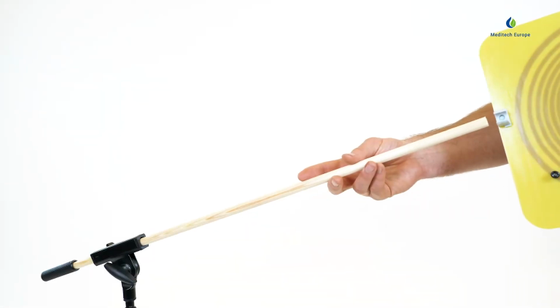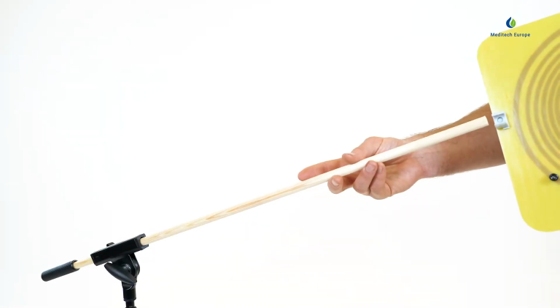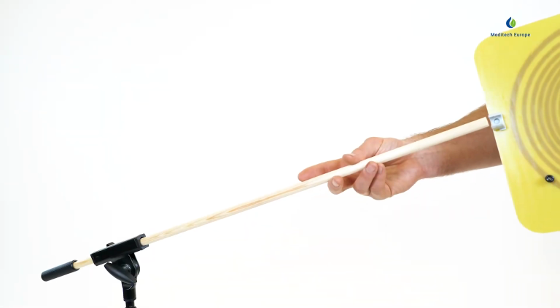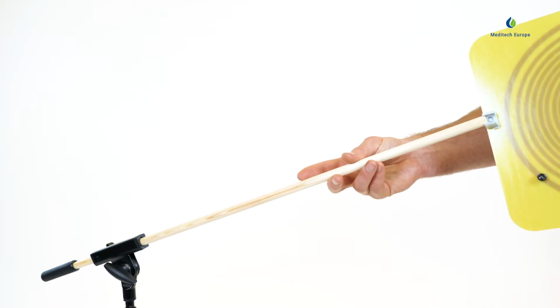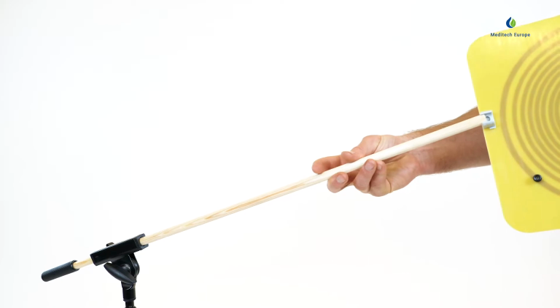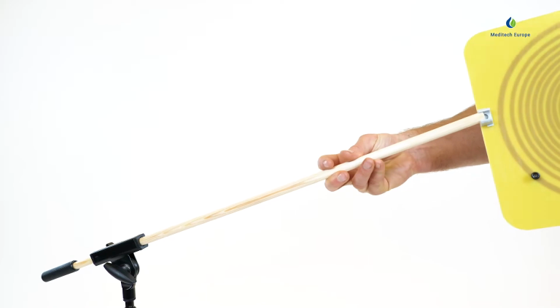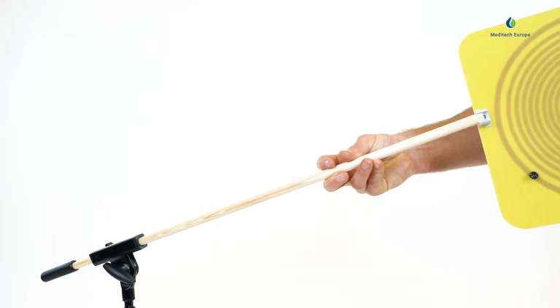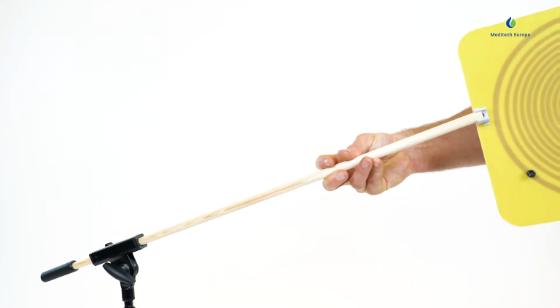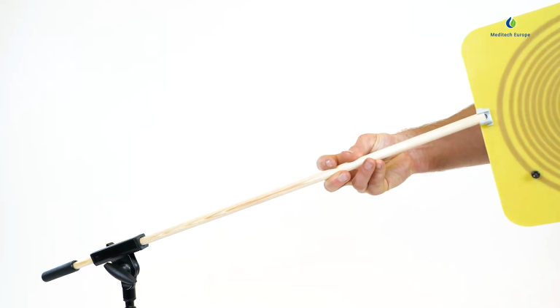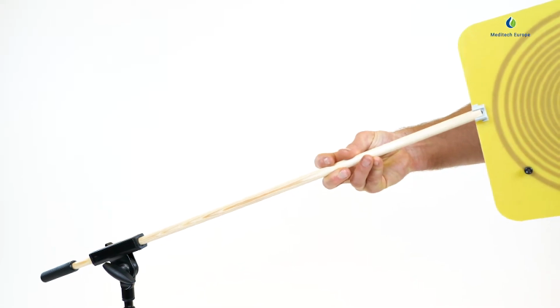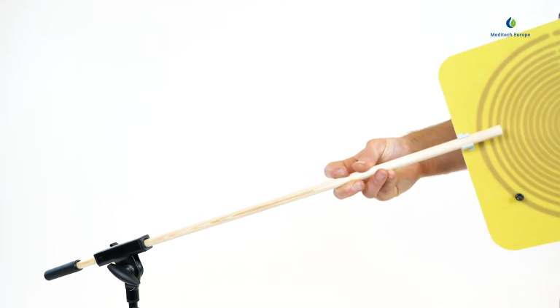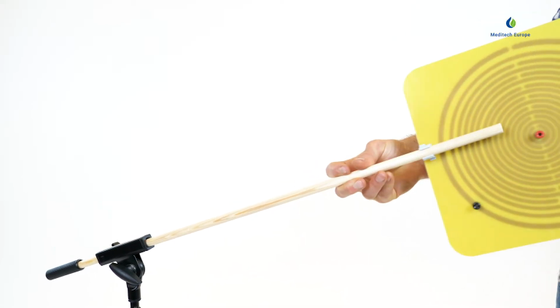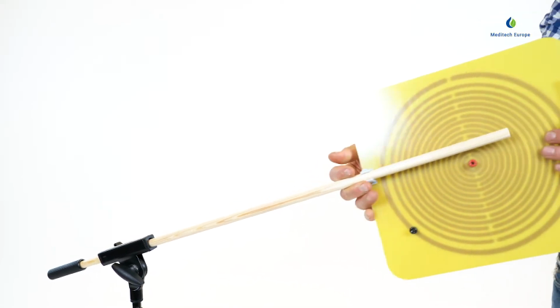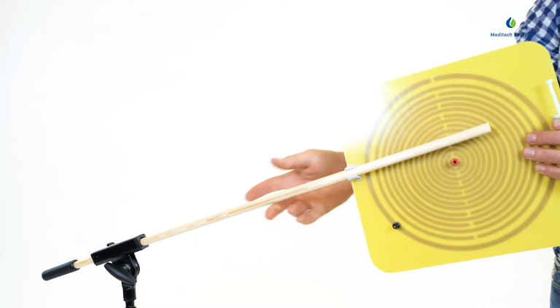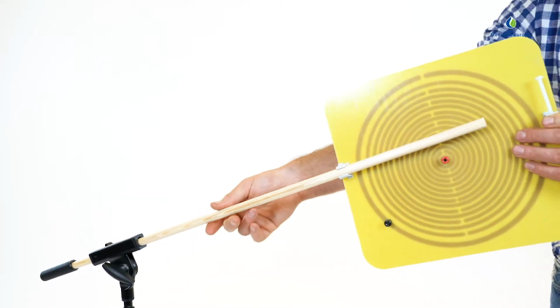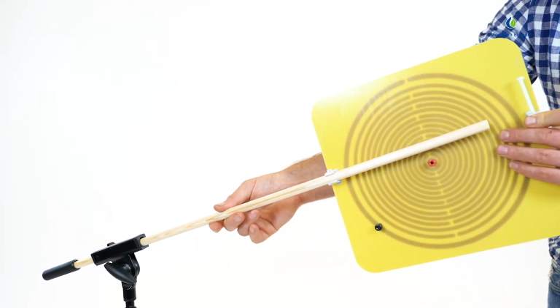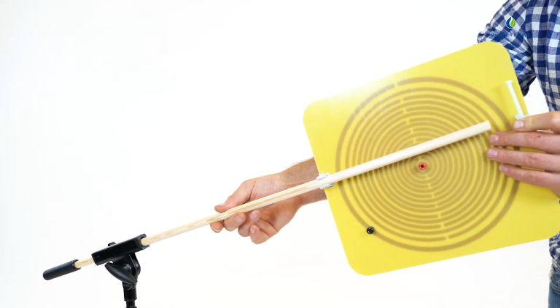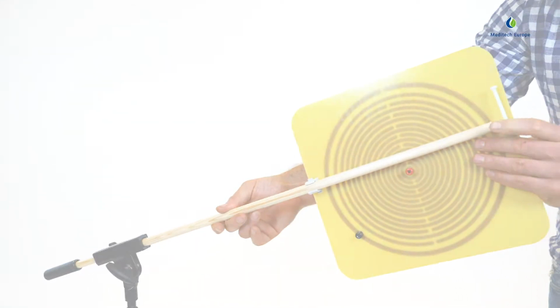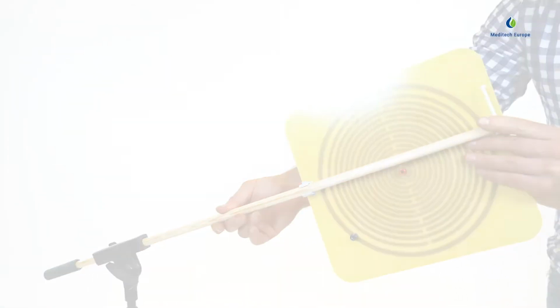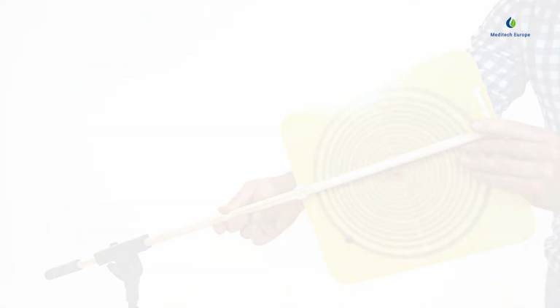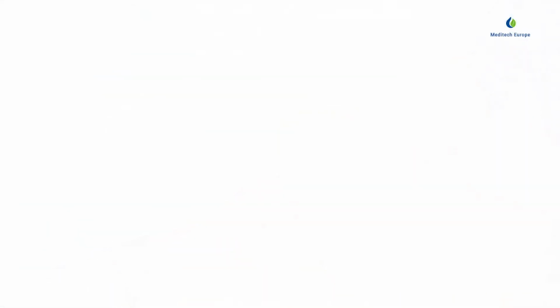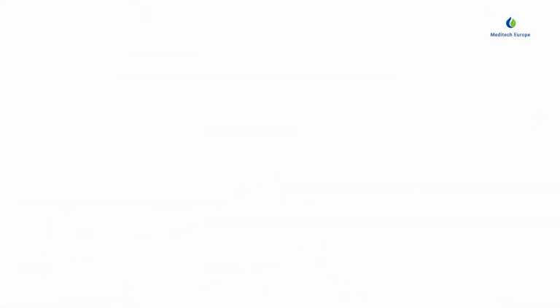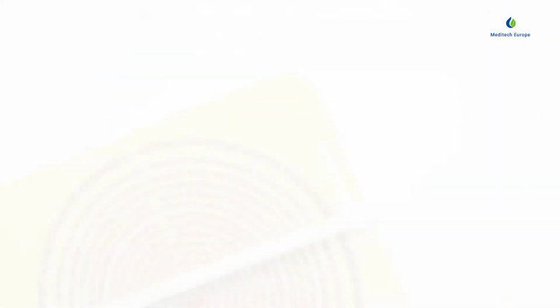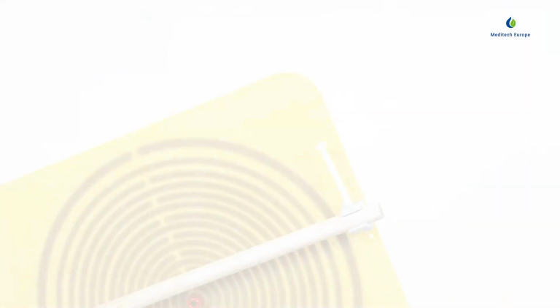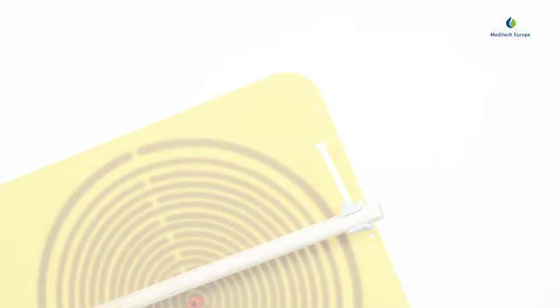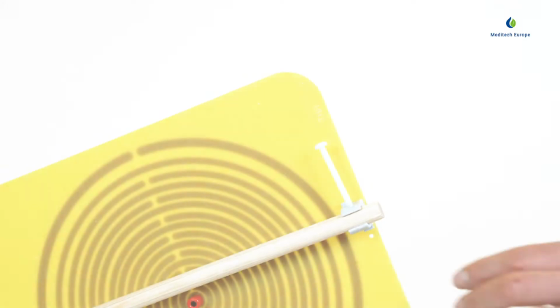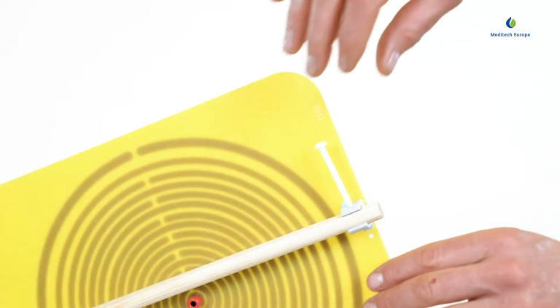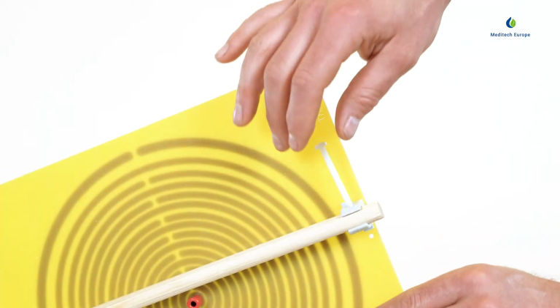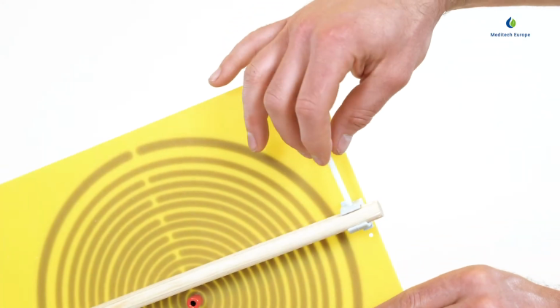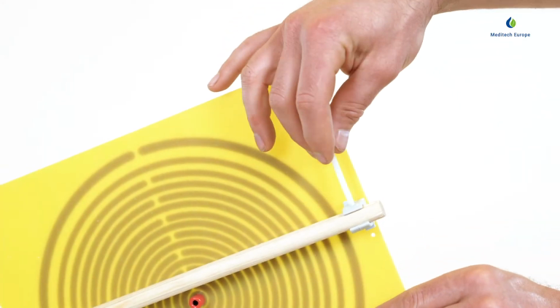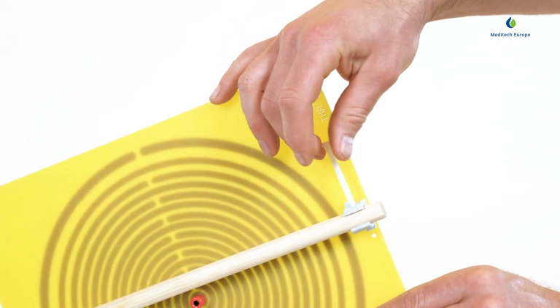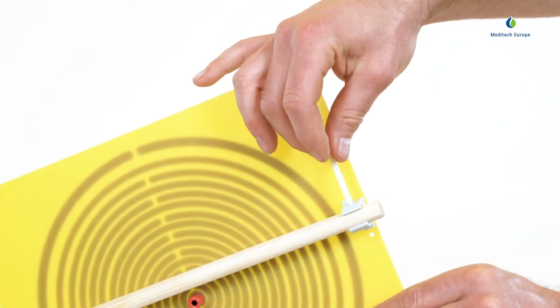Then carefully slide the wooden rod through the holders on the back of the print plate and tighten the plastic screw at the end.